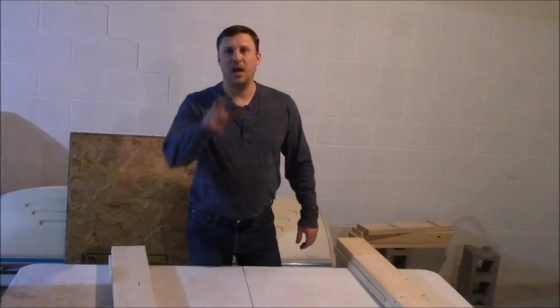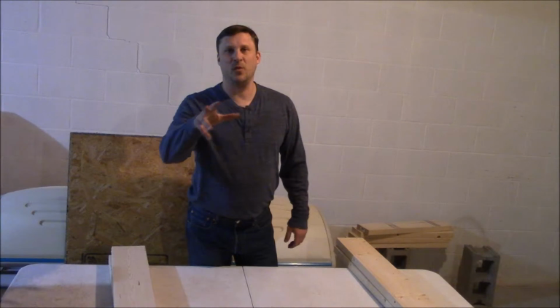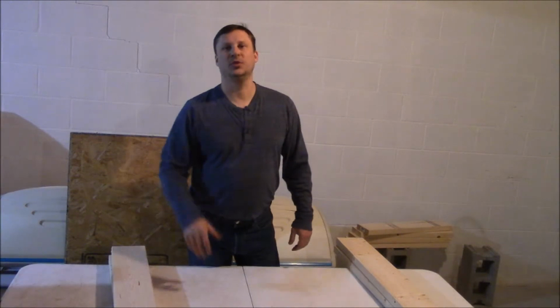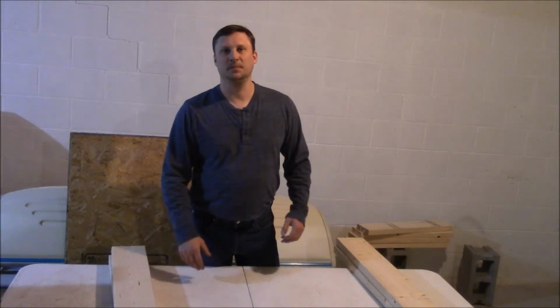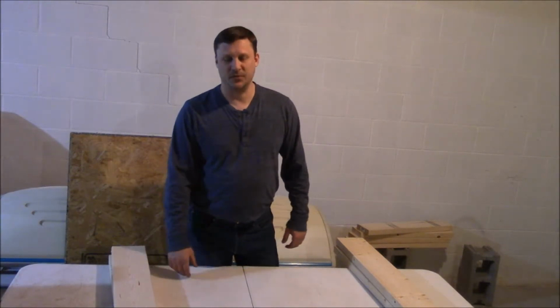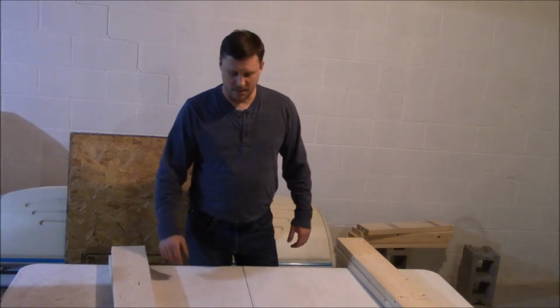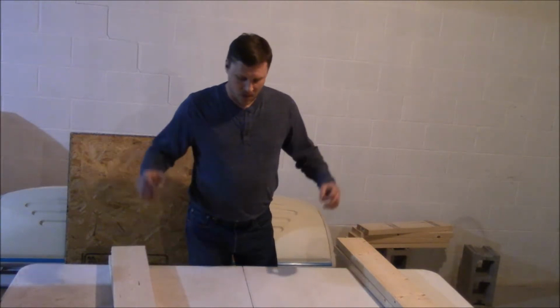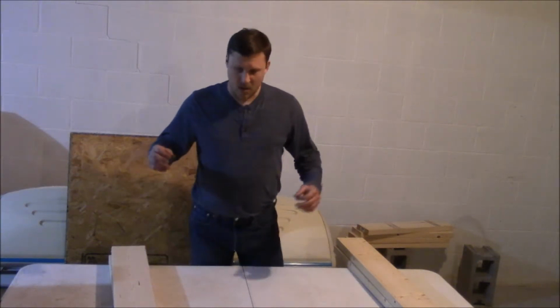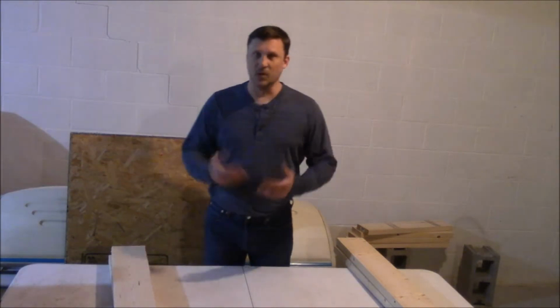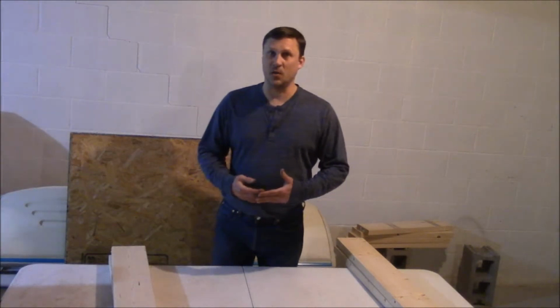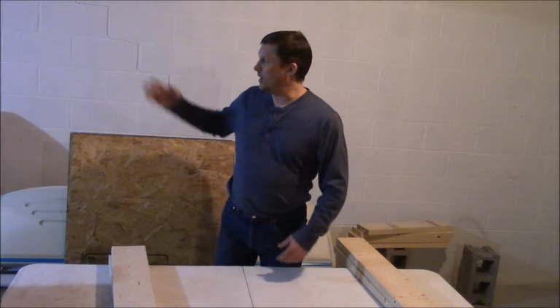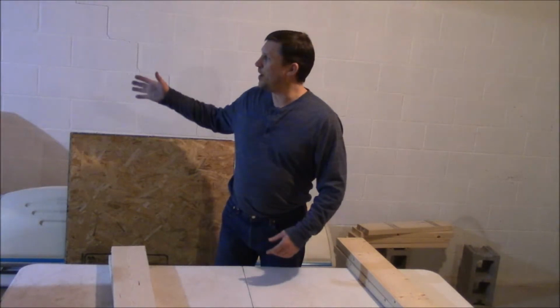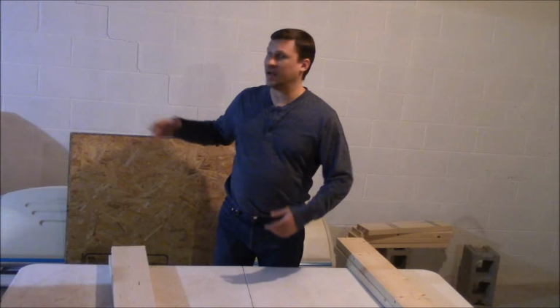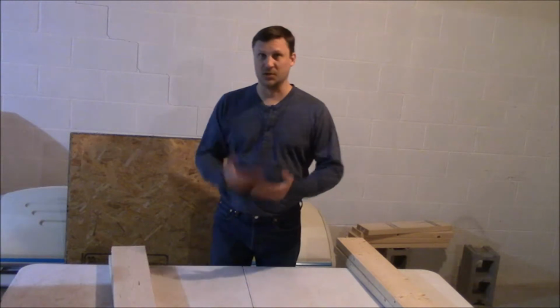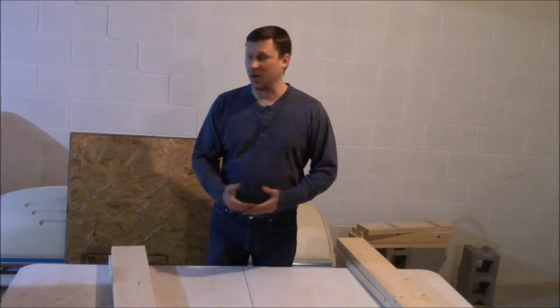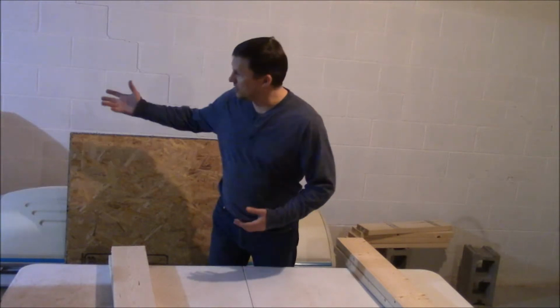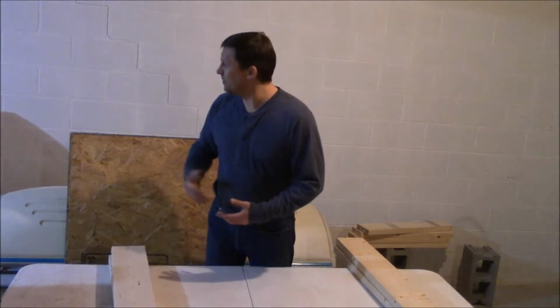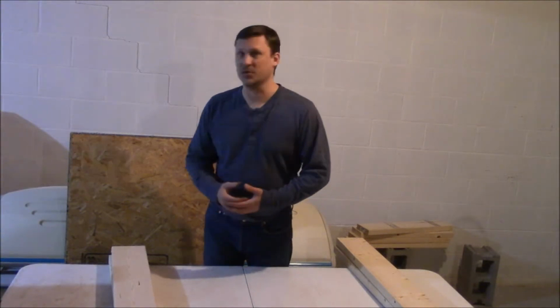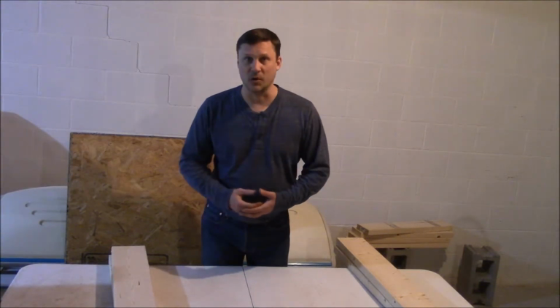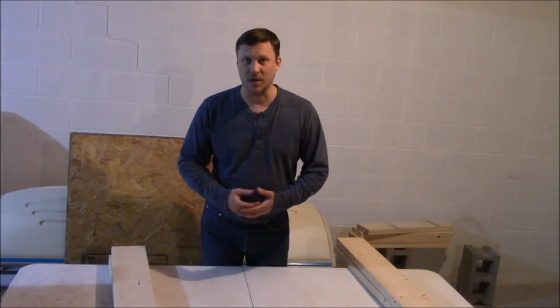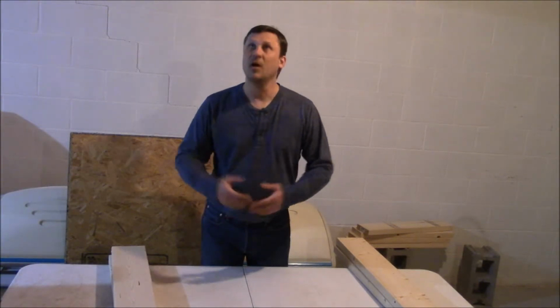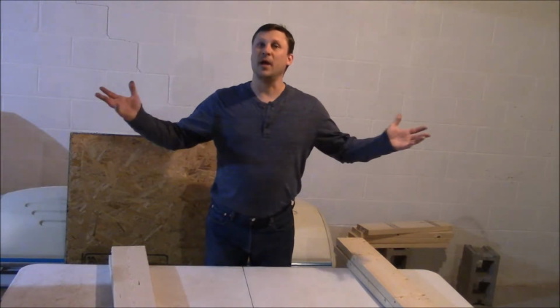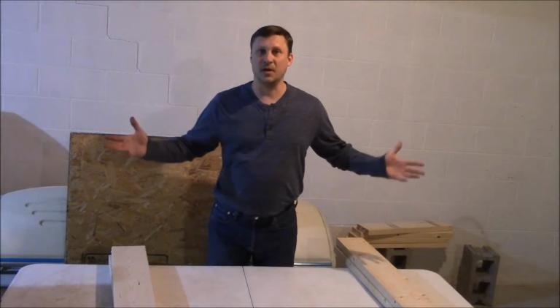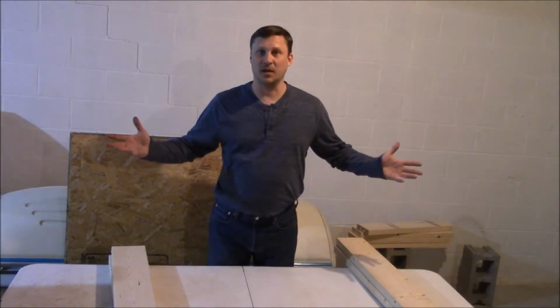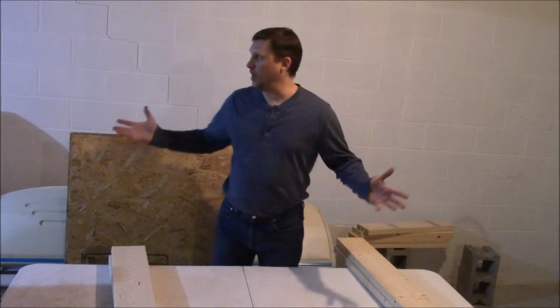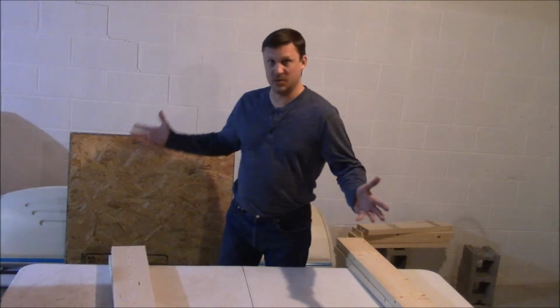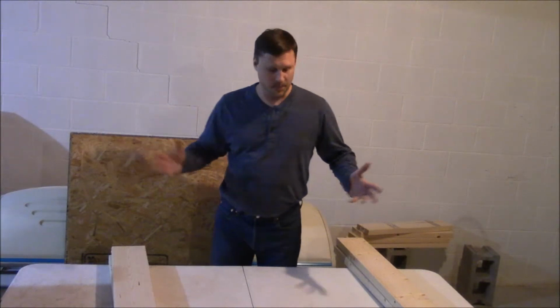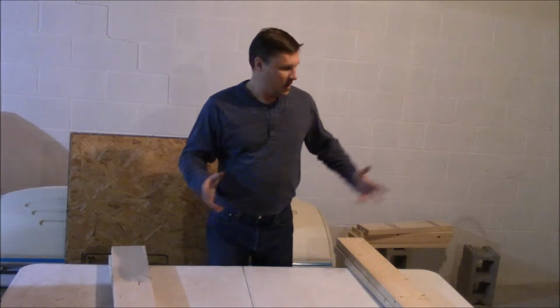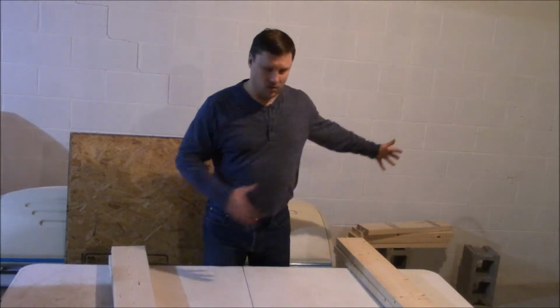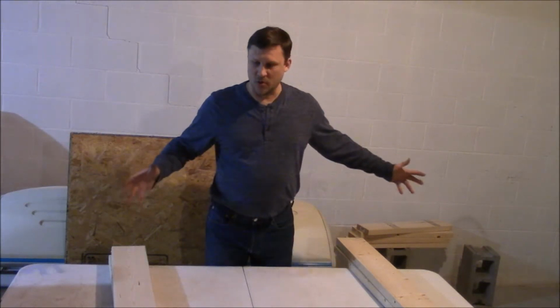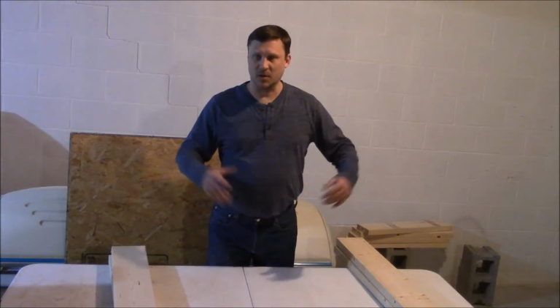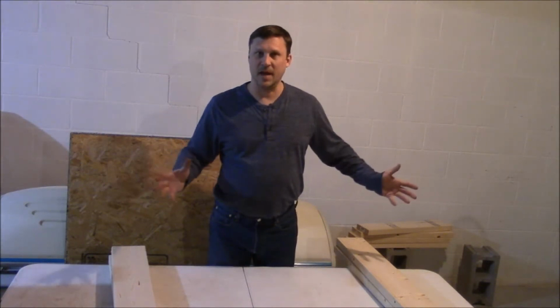Hey everyone, North Central here. Thanks for tuning in. It's the middle of January, it's cold outside, there's snow on the ground — about four inches right now. We're downstairs in my lovely unfinished basement, down in the little corner here that's all cleaned out.